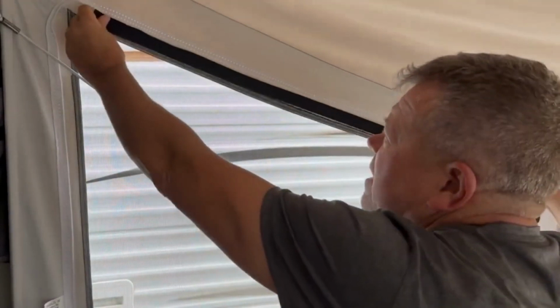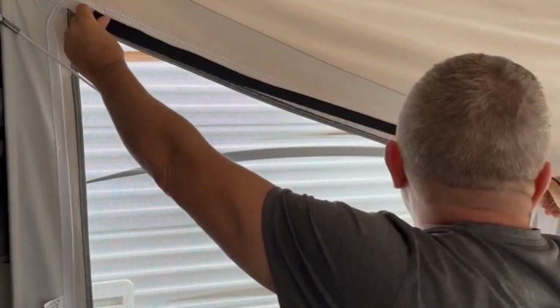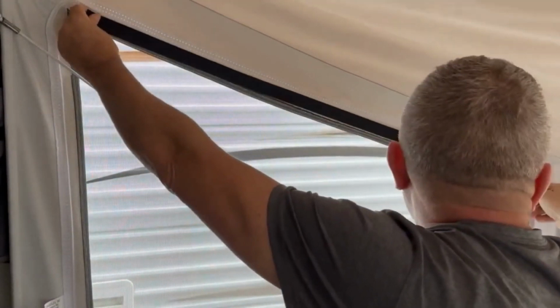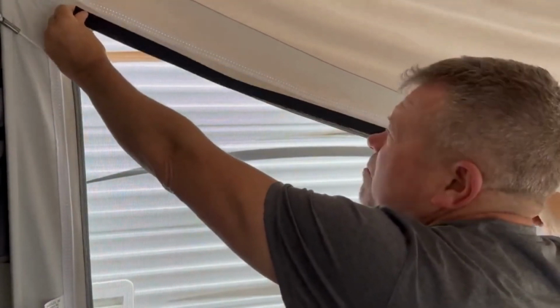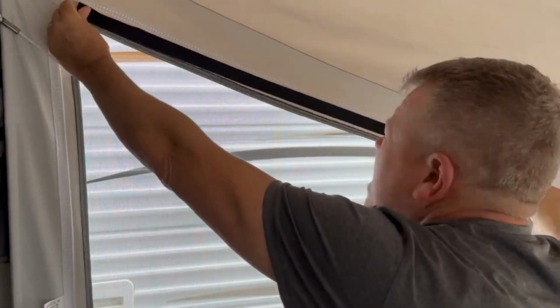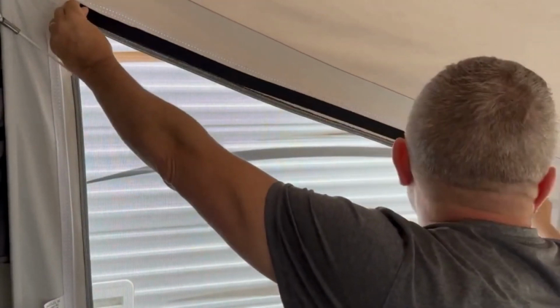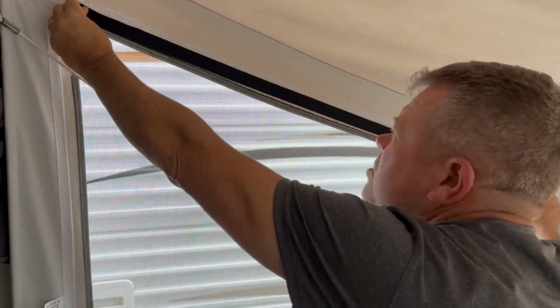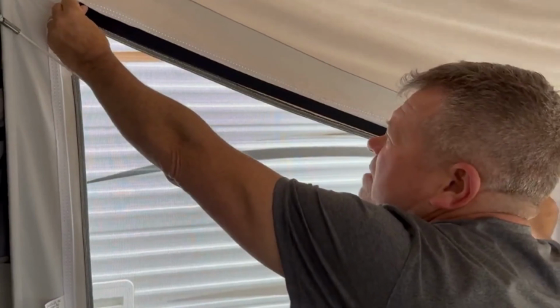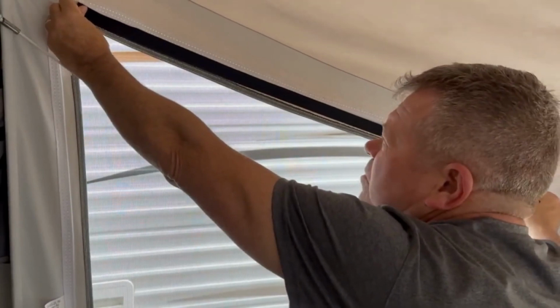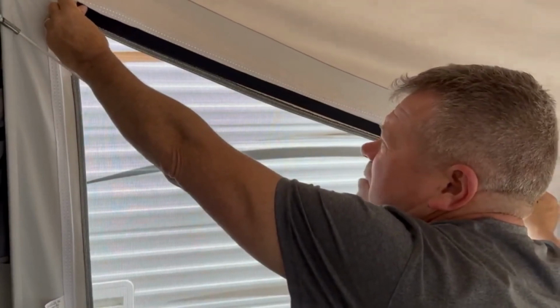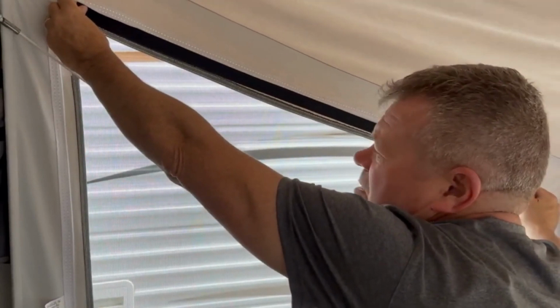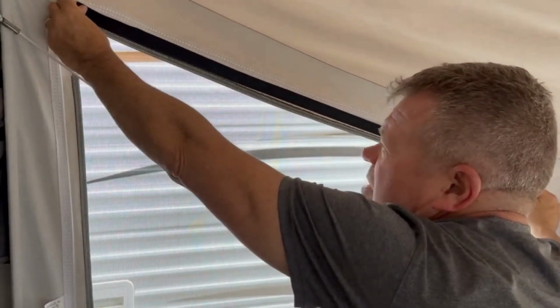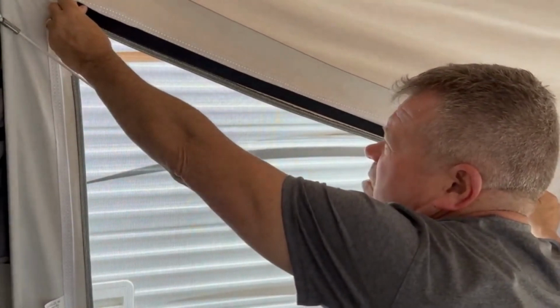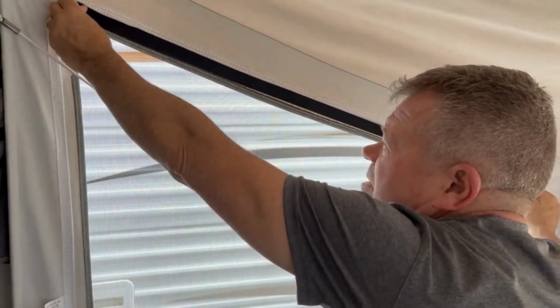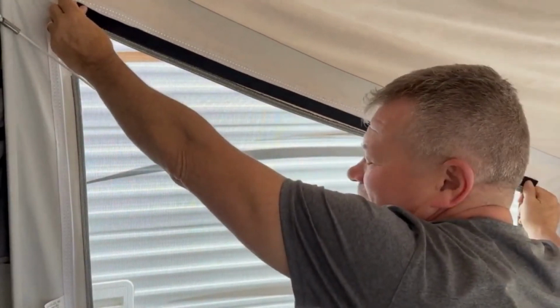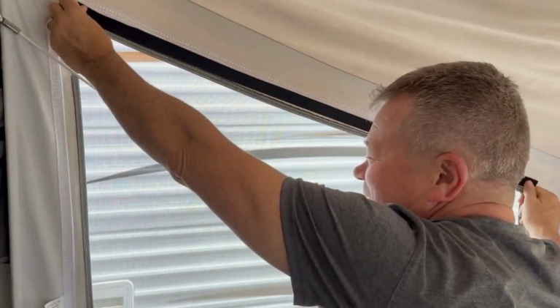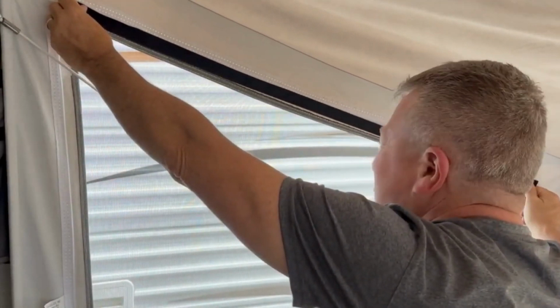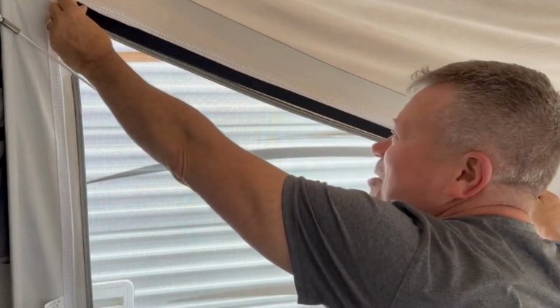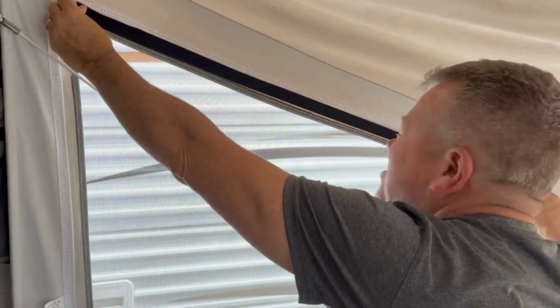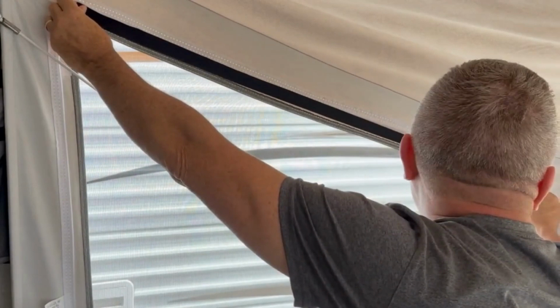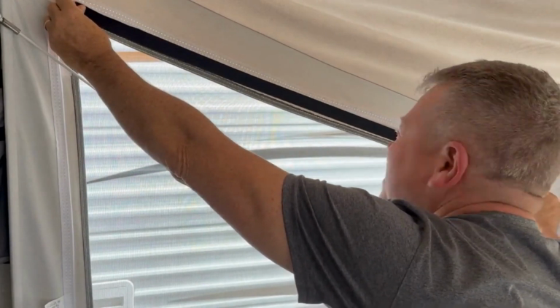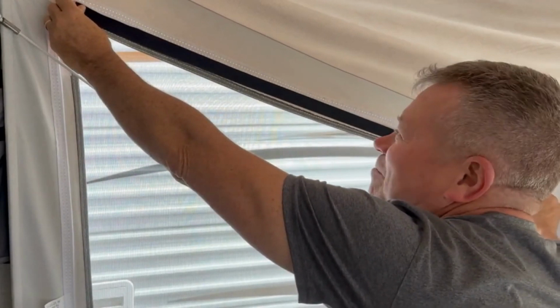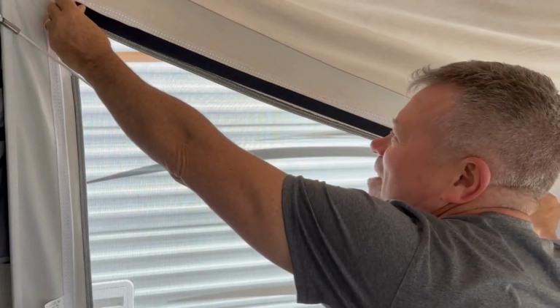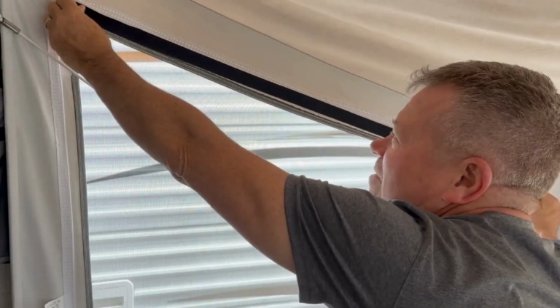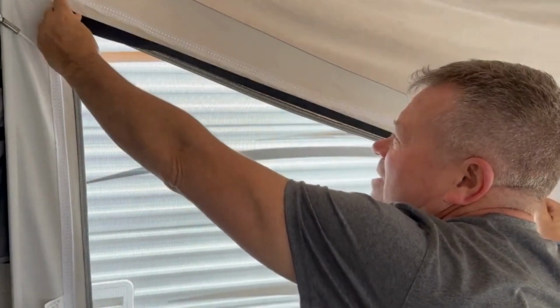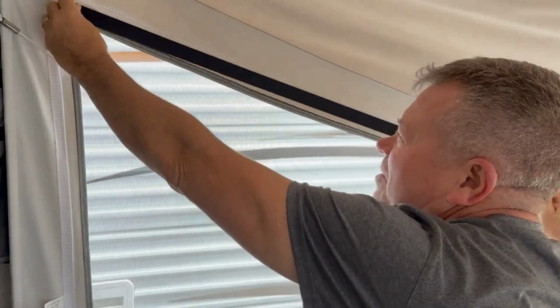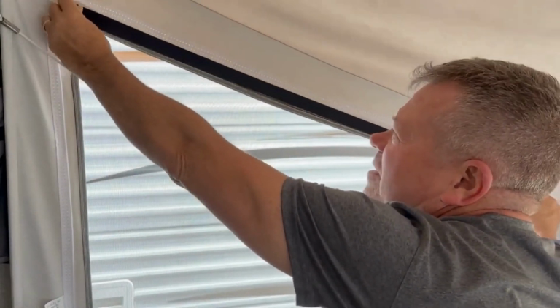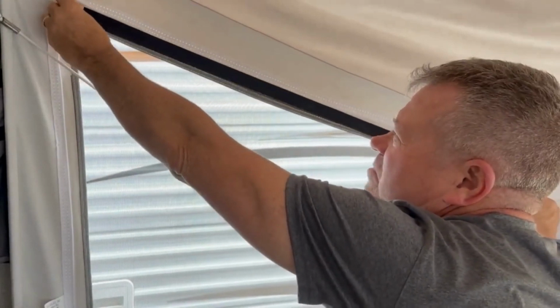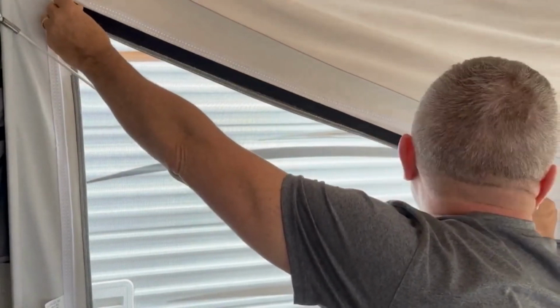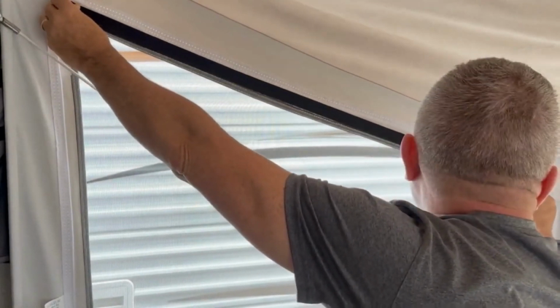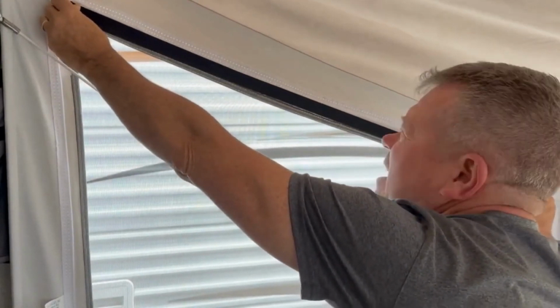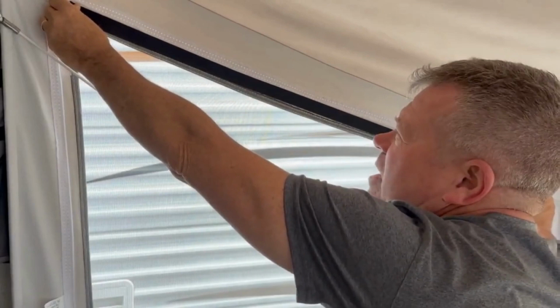And then it kind of puts it out of your way too, so you can't tell from the outside once you get your window inserts in that you've even got this there.